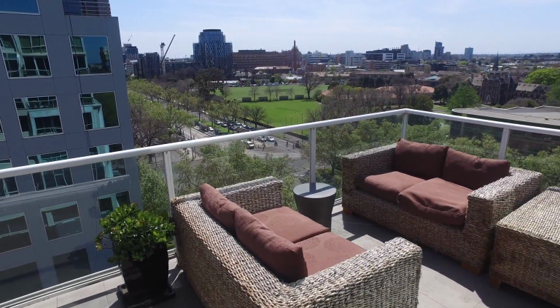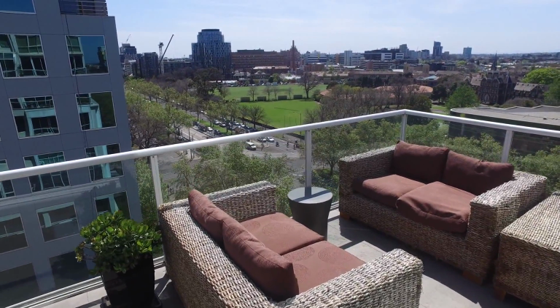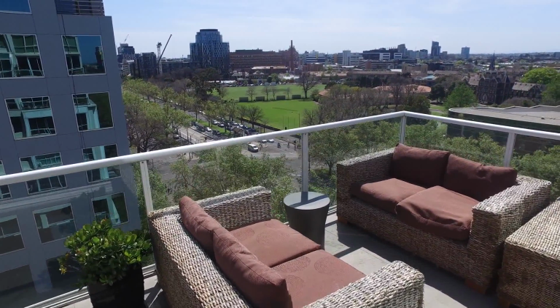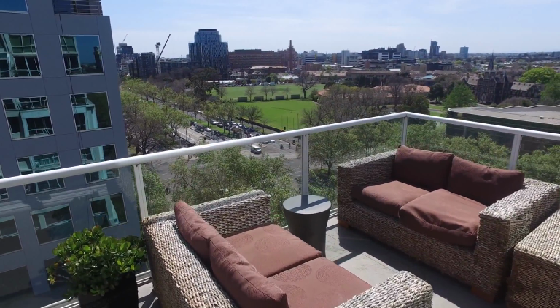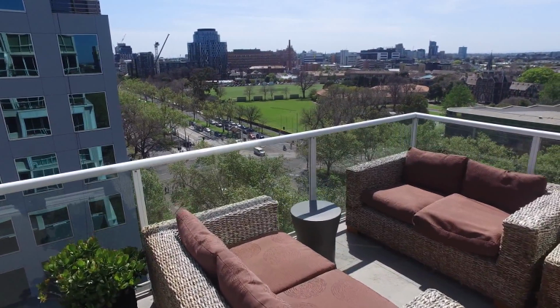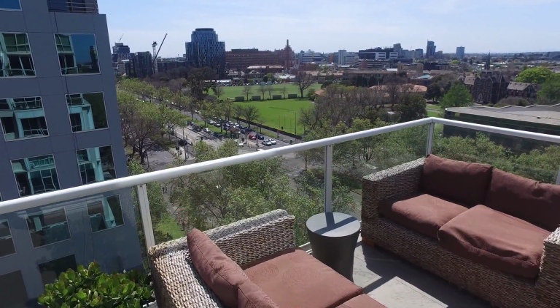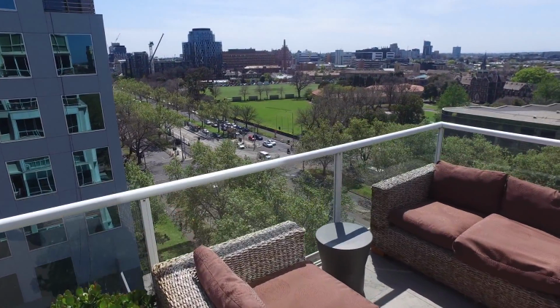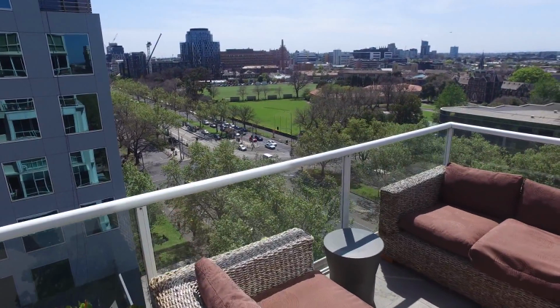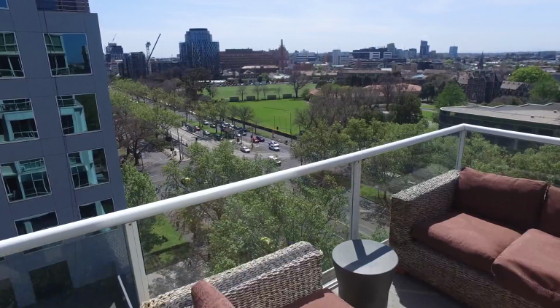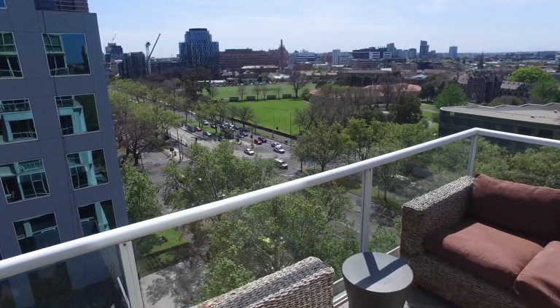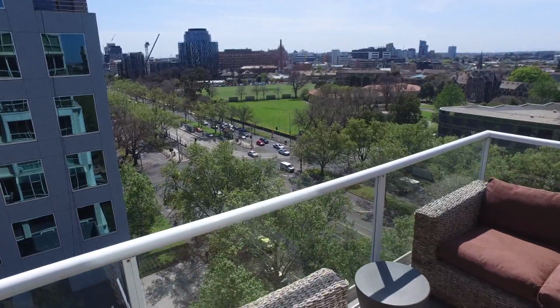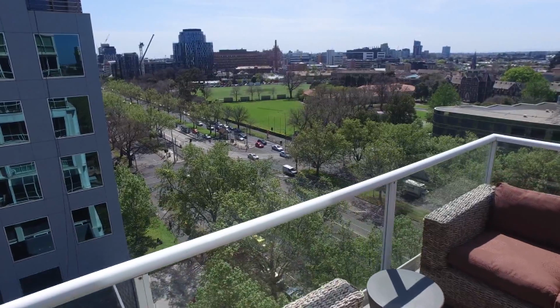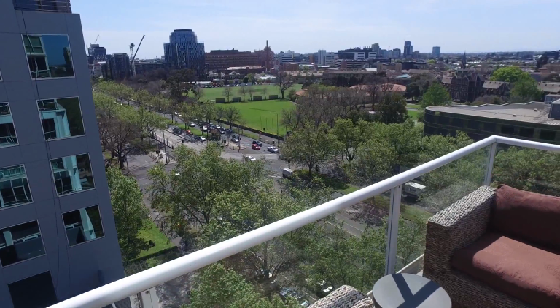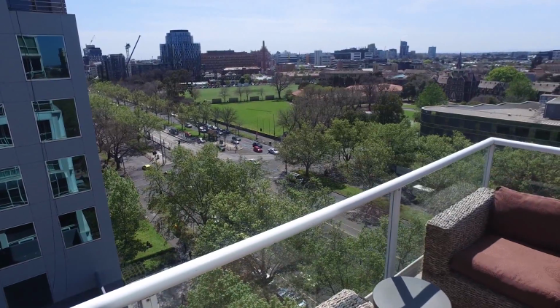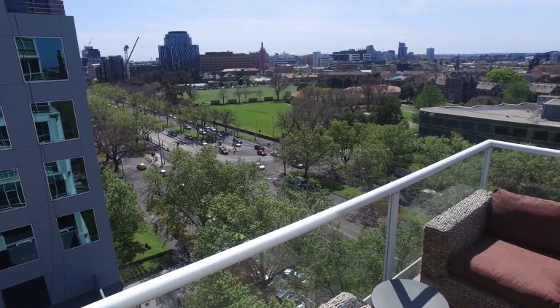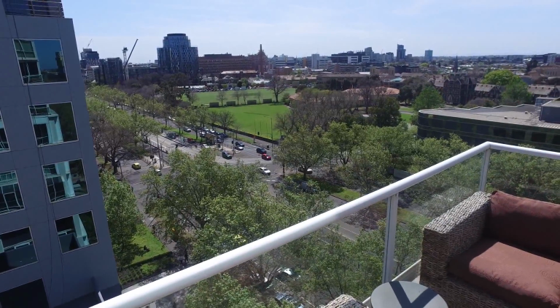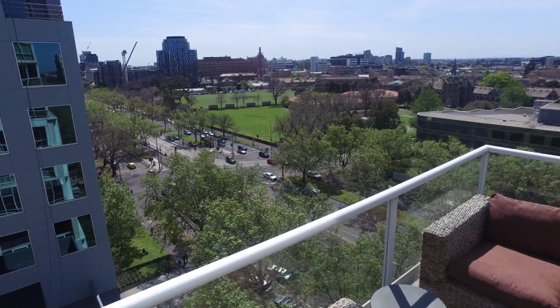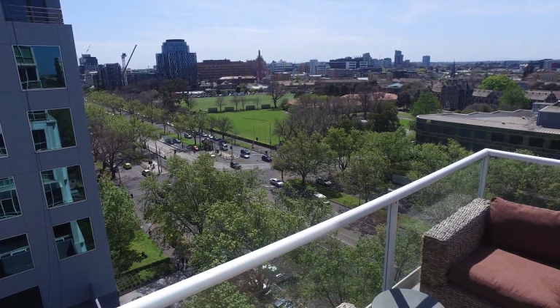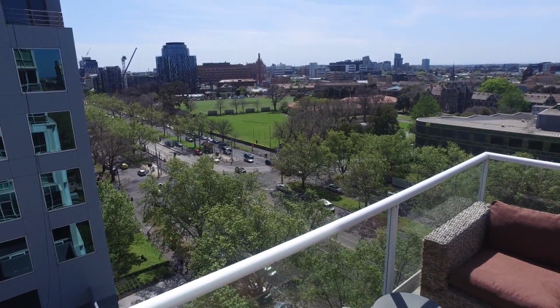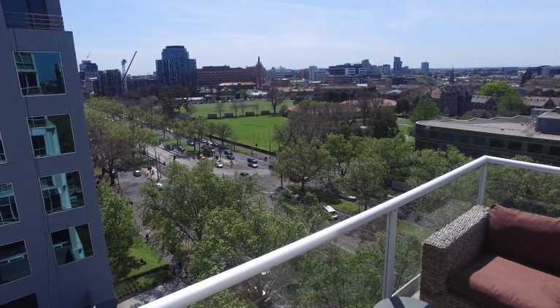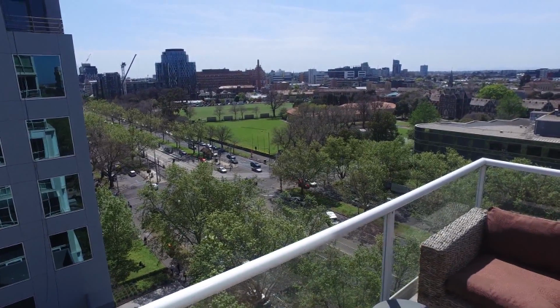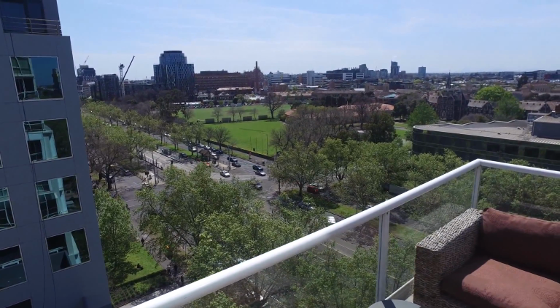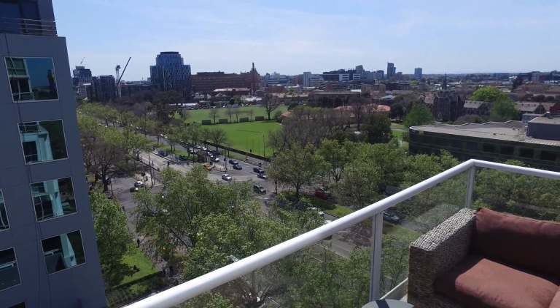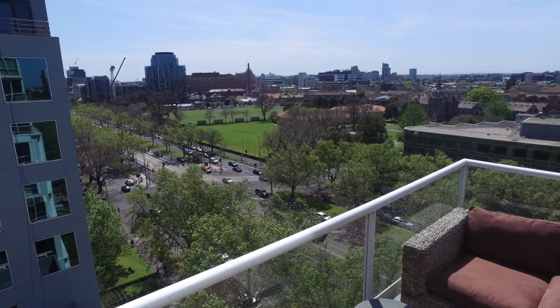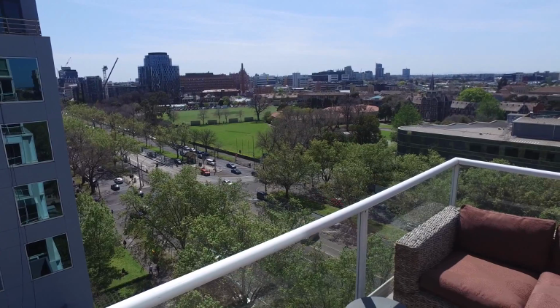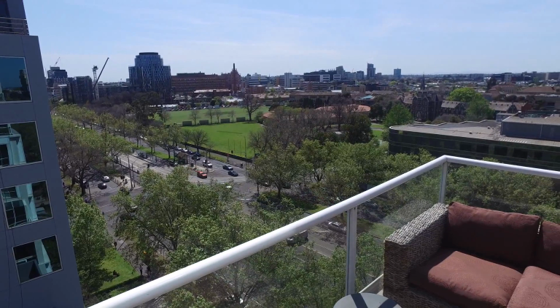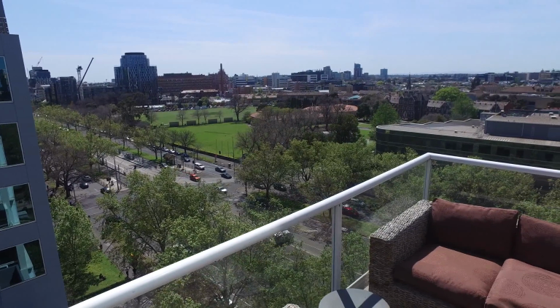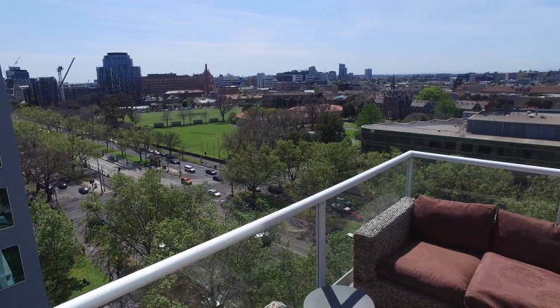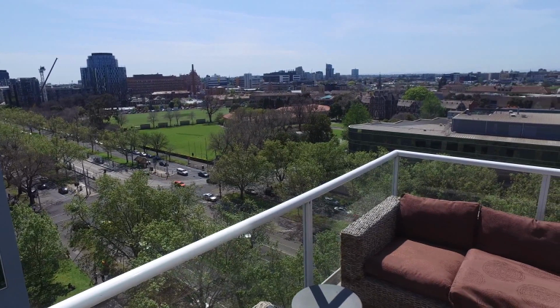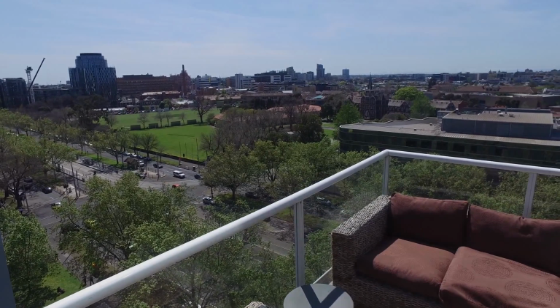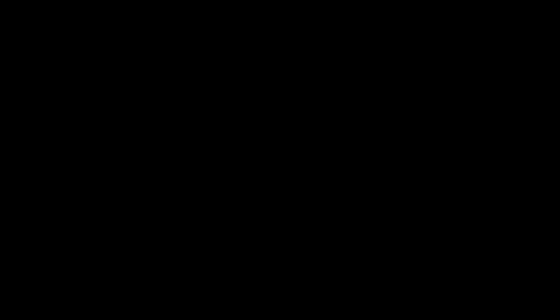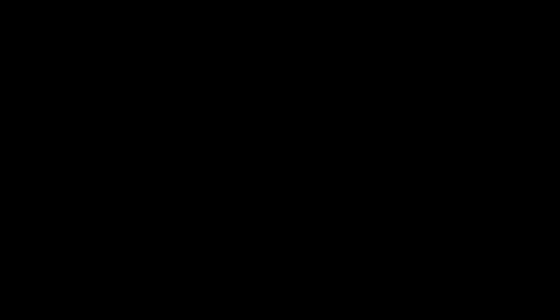If you'd like to inspect this property, please don't hesitate to book an inspection following this video. Thanks and we can't wait to show you through.